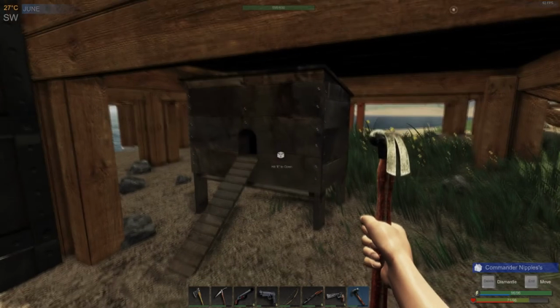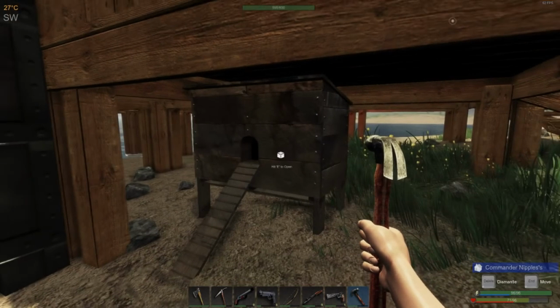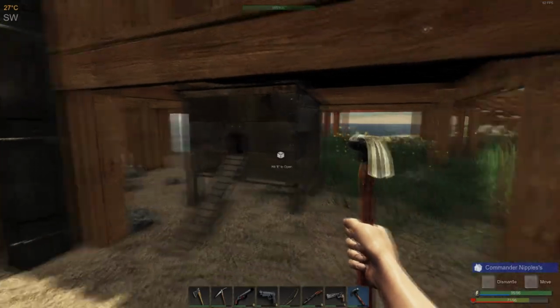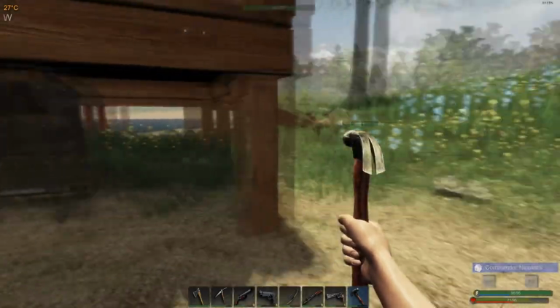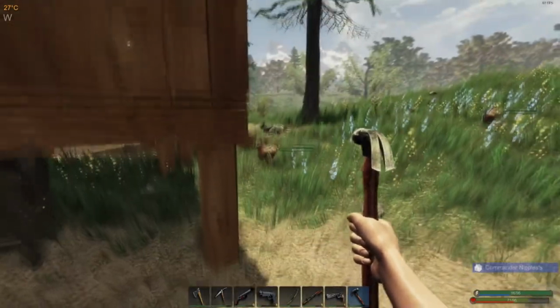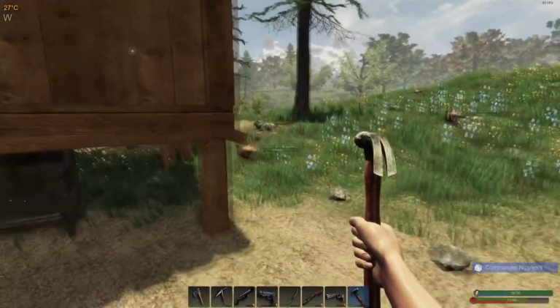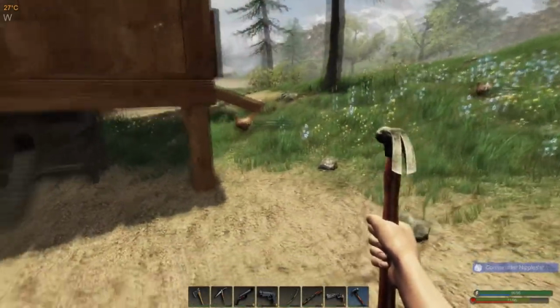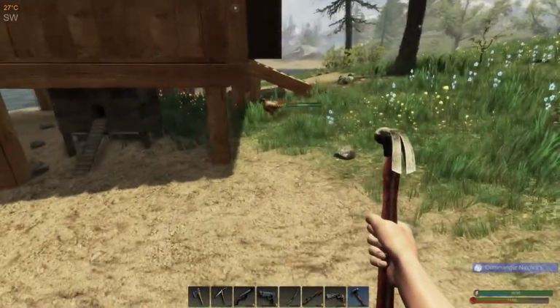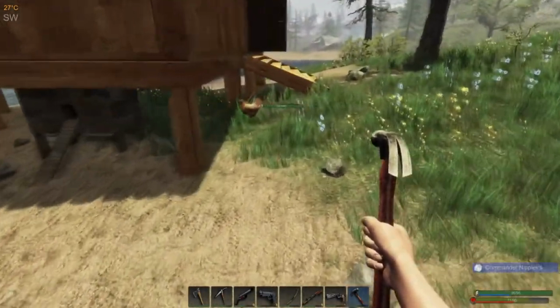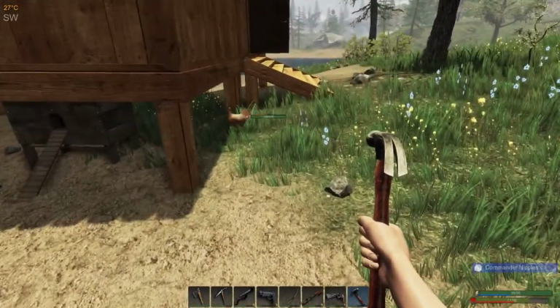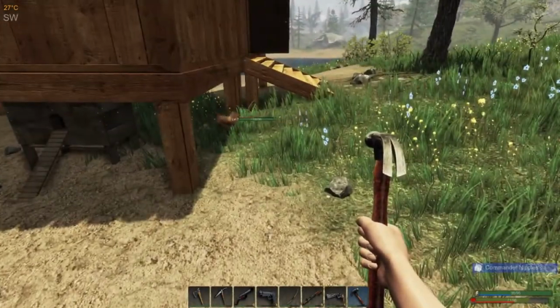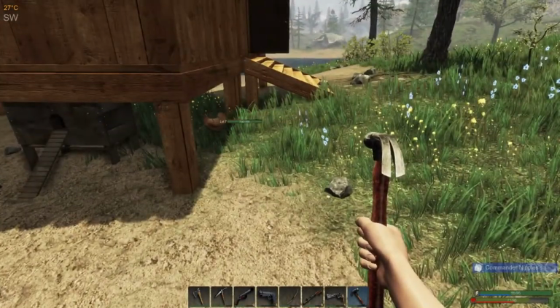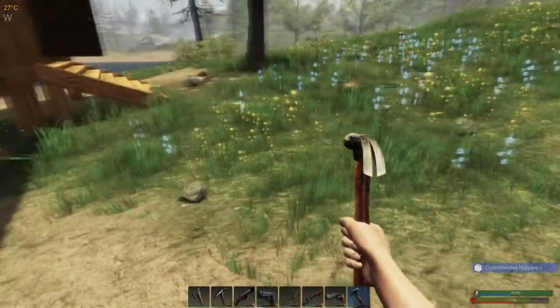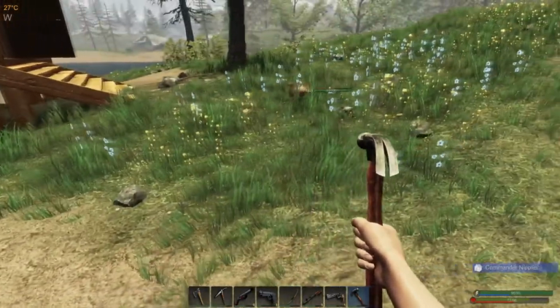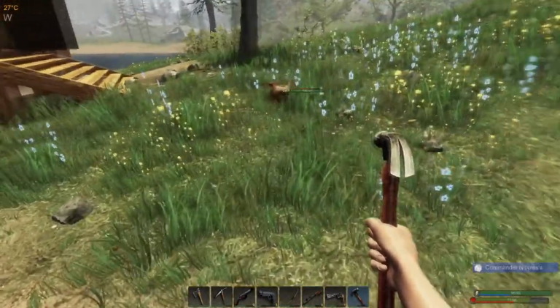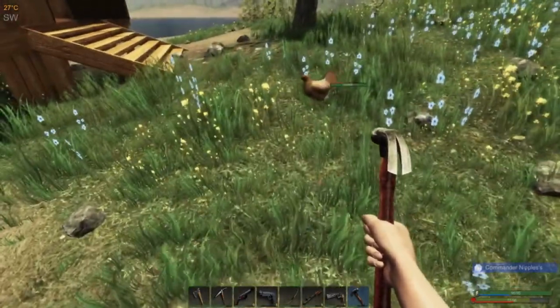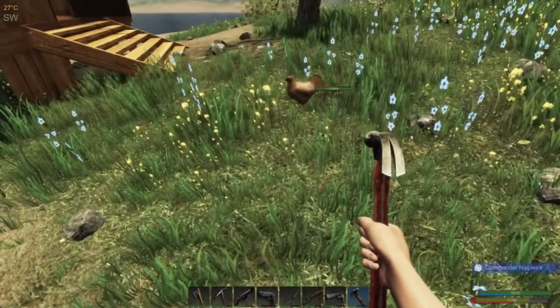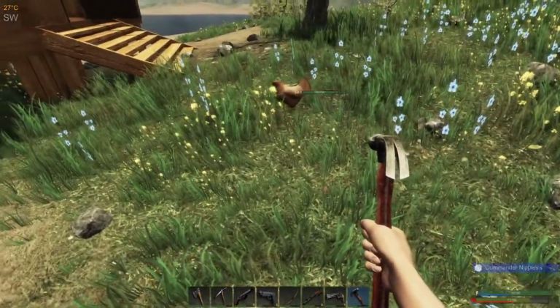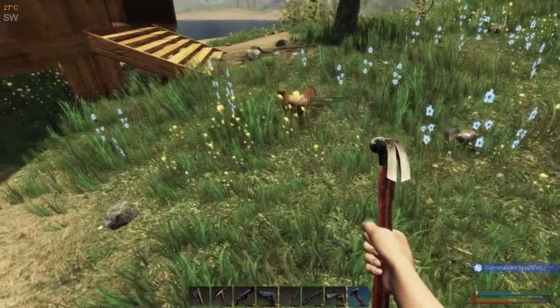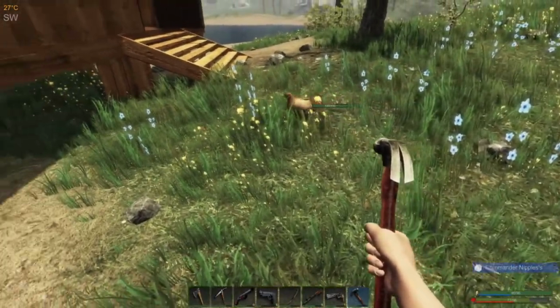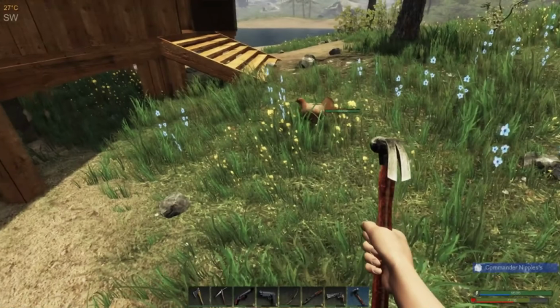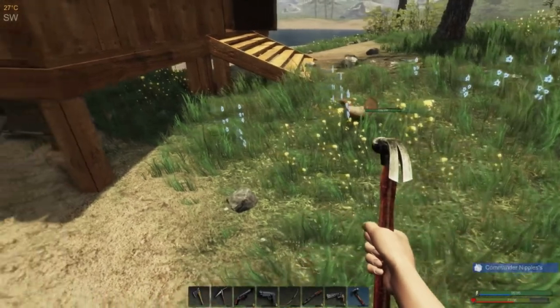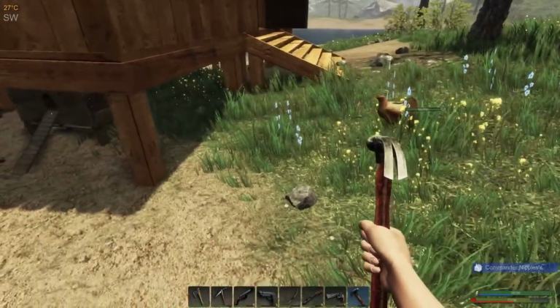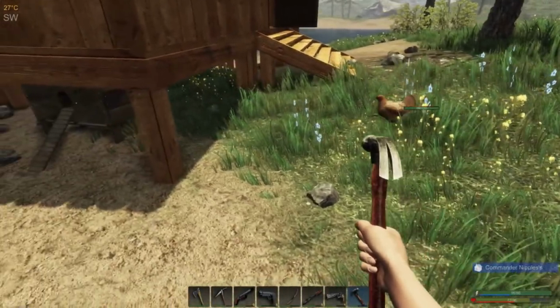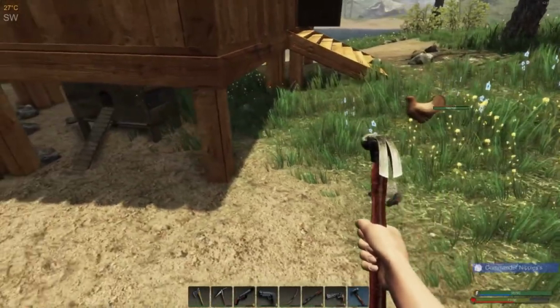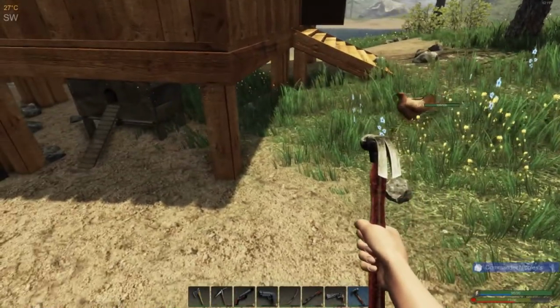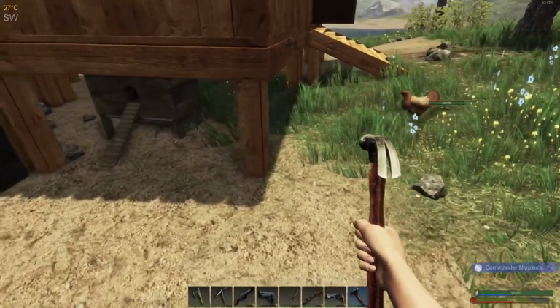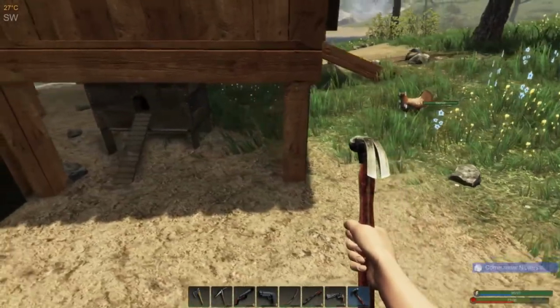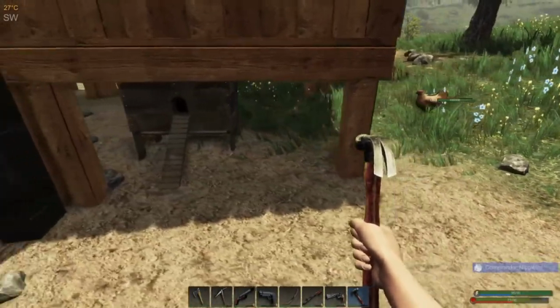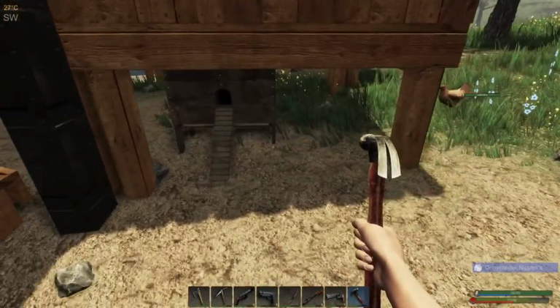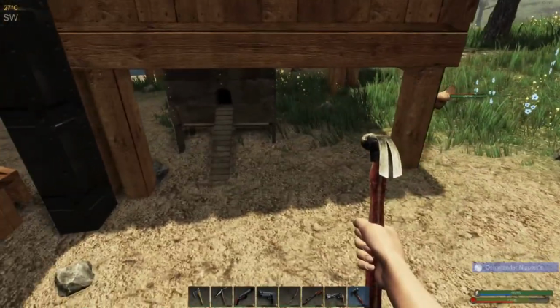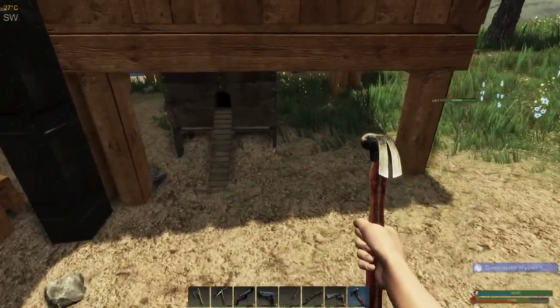When you butcher a level 10 chicken, you'll get 6 animal fat, 7 premium feathers, 5 regular feathers, and a whole chicken to bake in your oven.